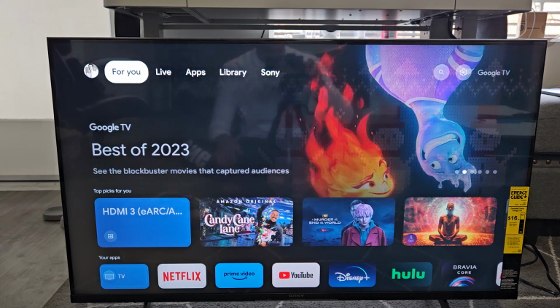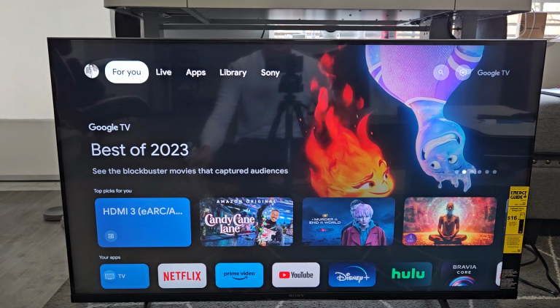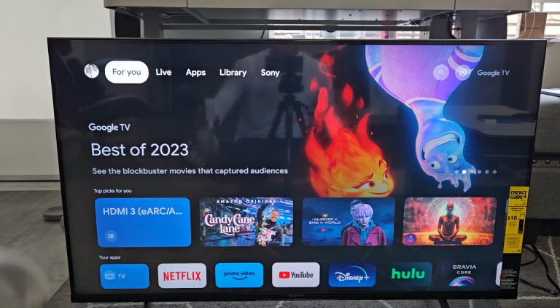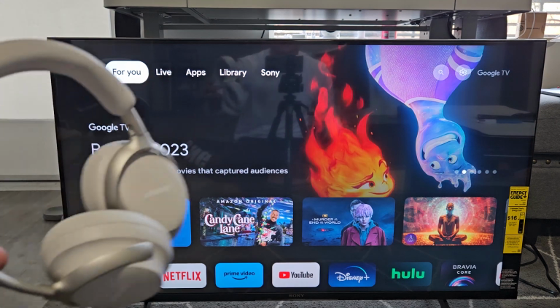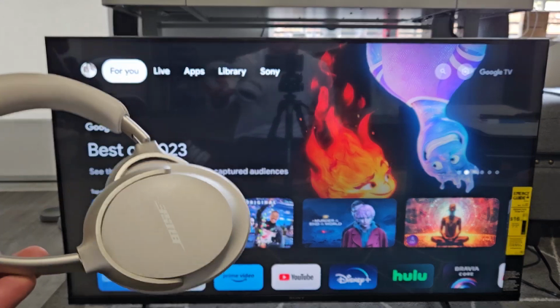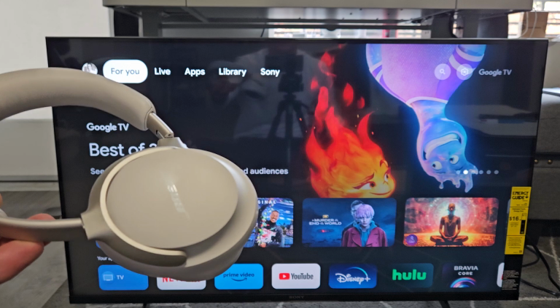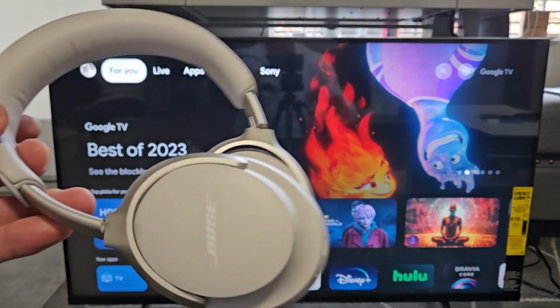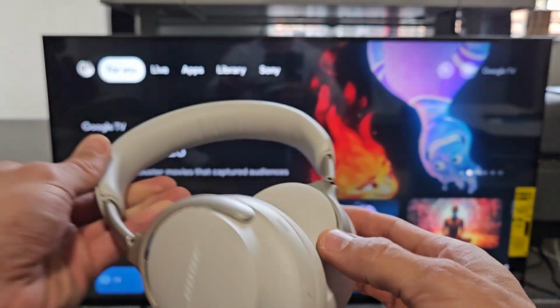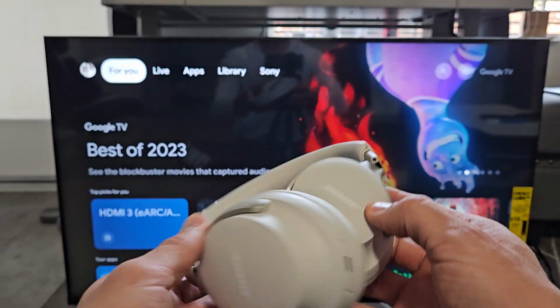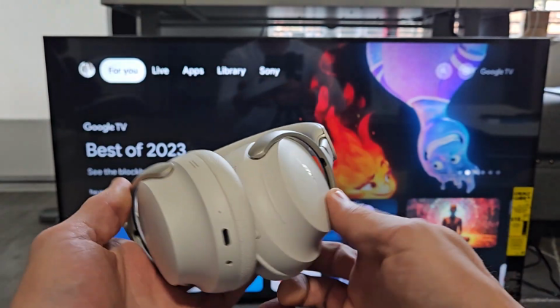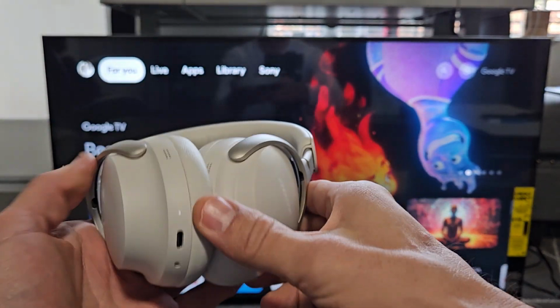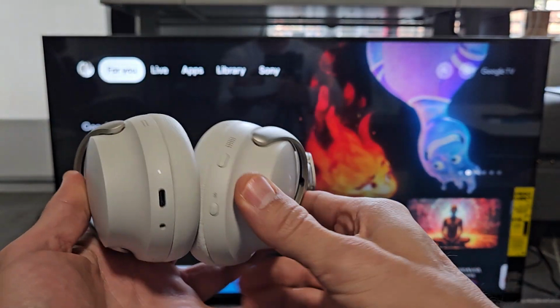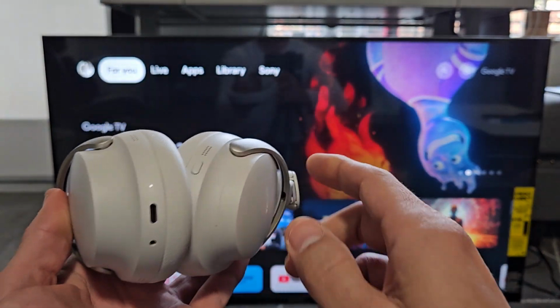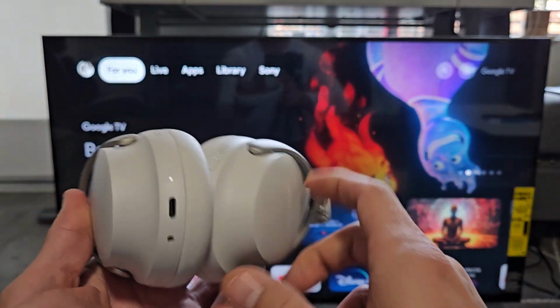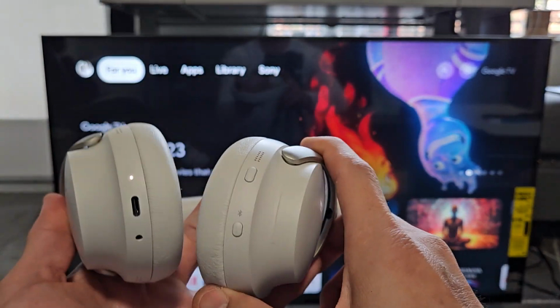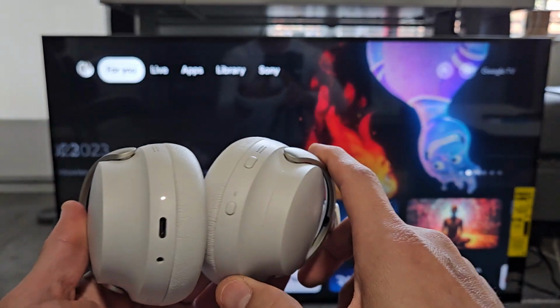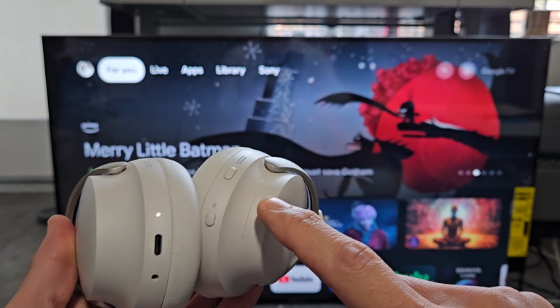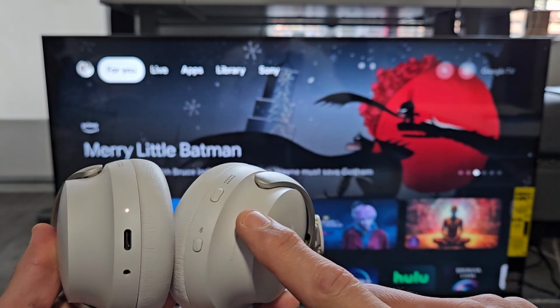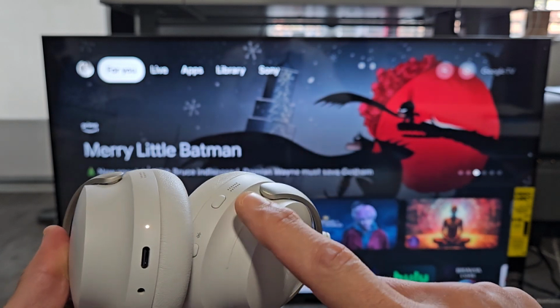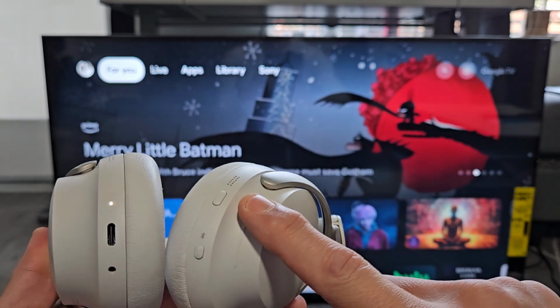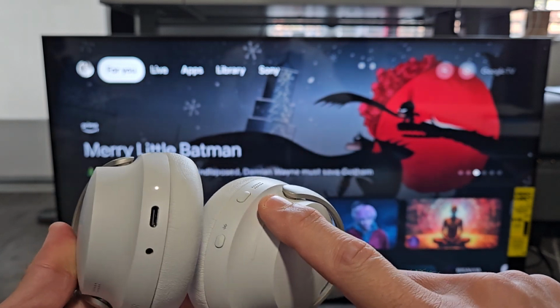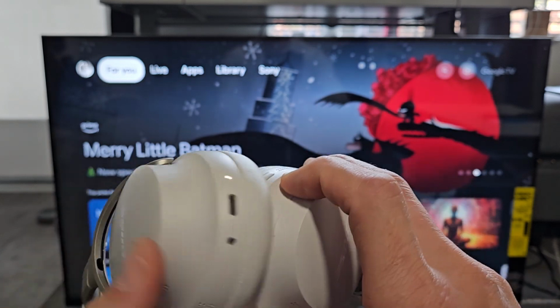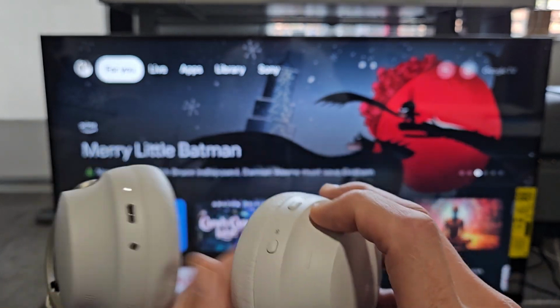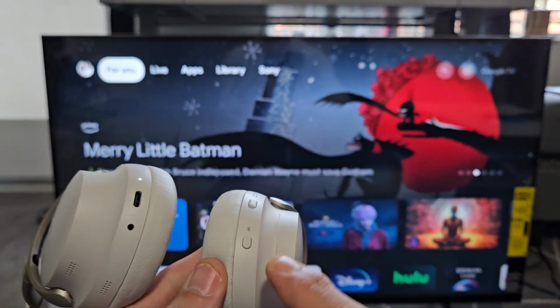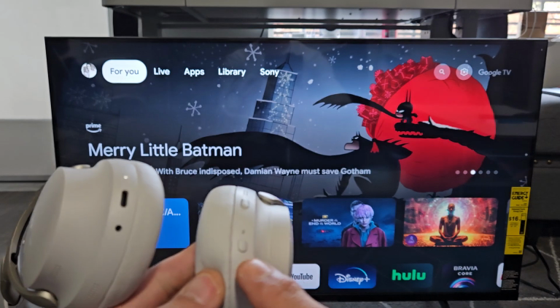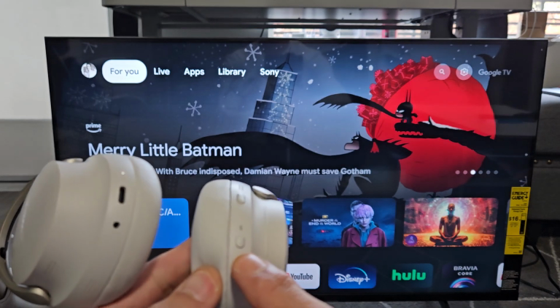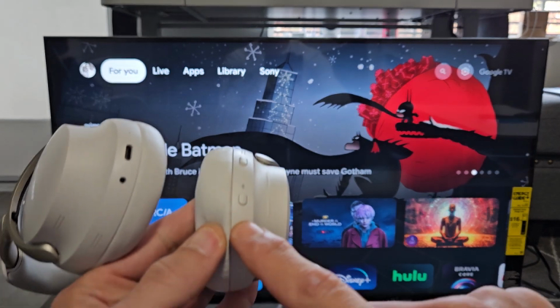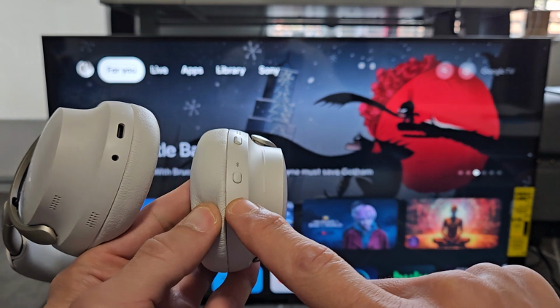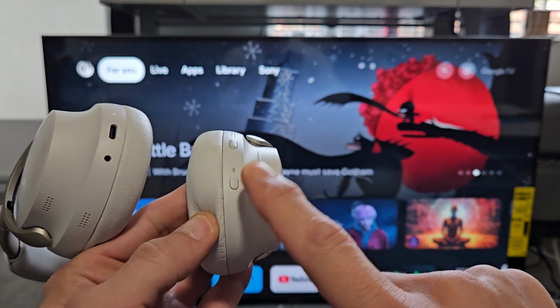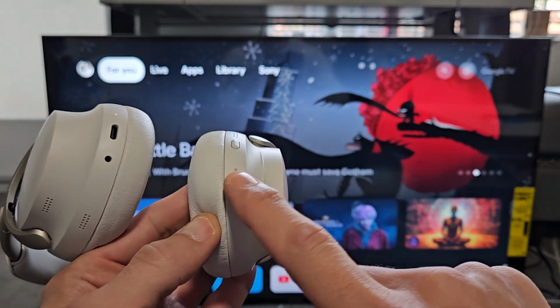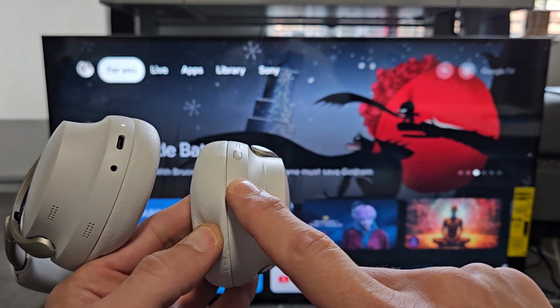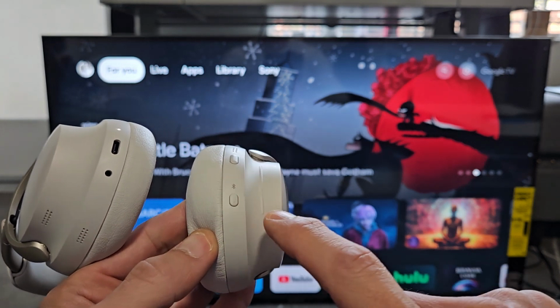The first thing we want to do is go ahead and put these into pairing mode. If you look at this one side ear cup, you have a multi-function button and below that you have a Bluetooth slash power button. This is the only button we're going to use.